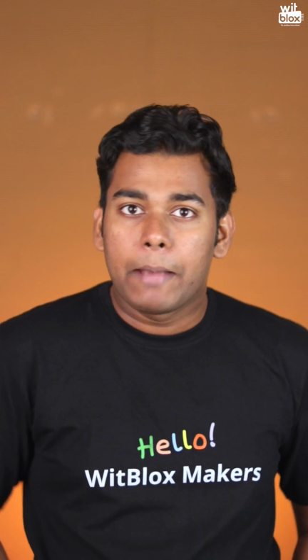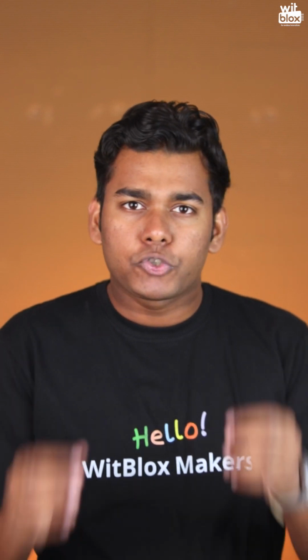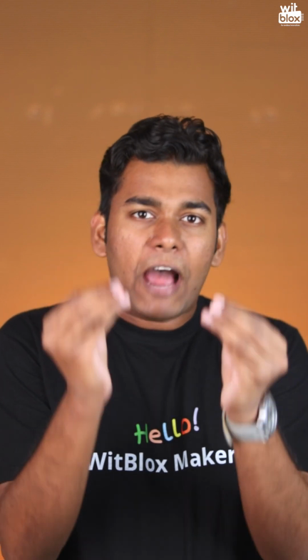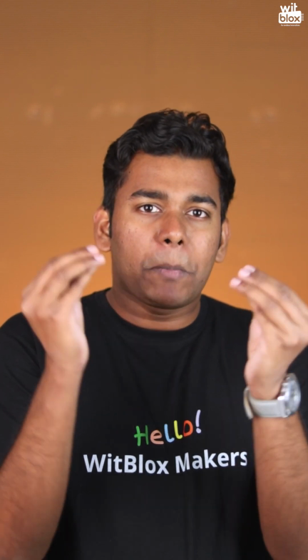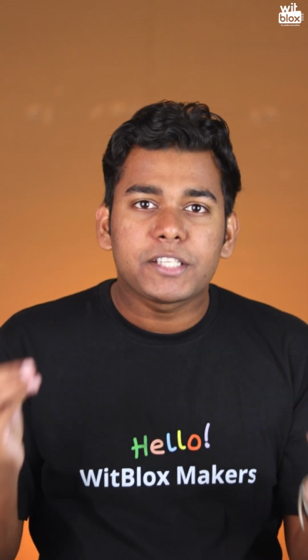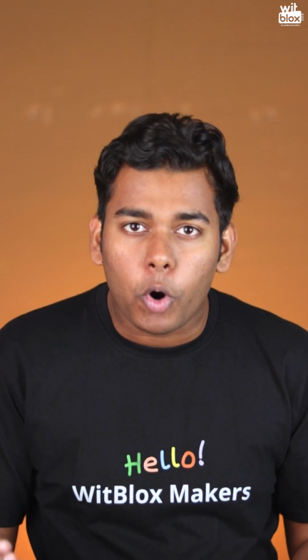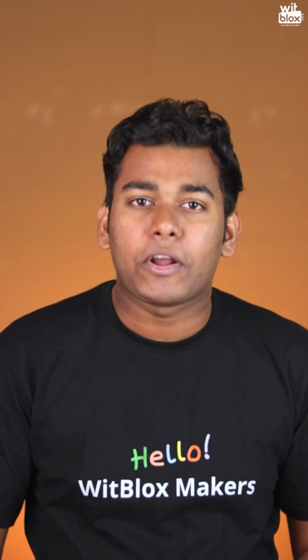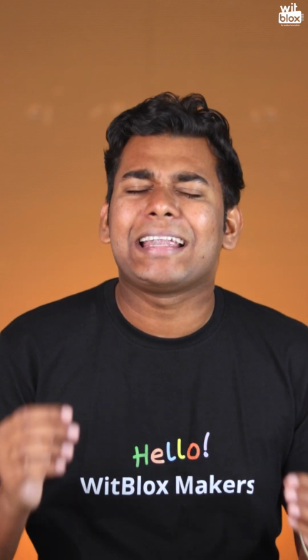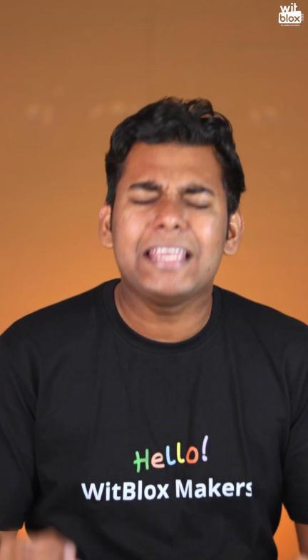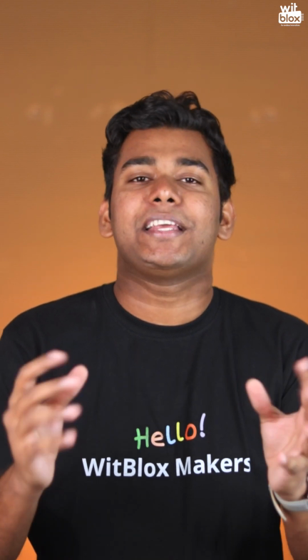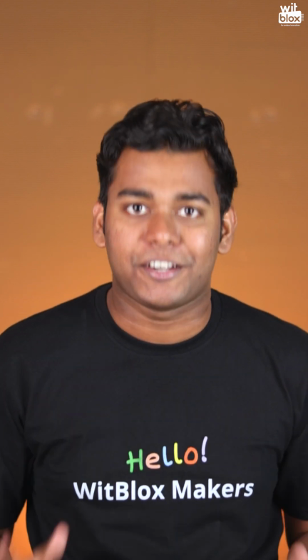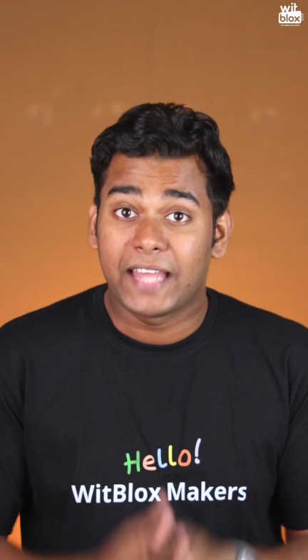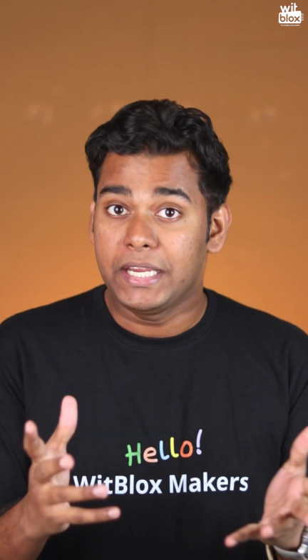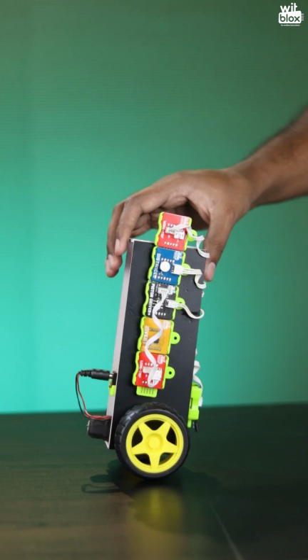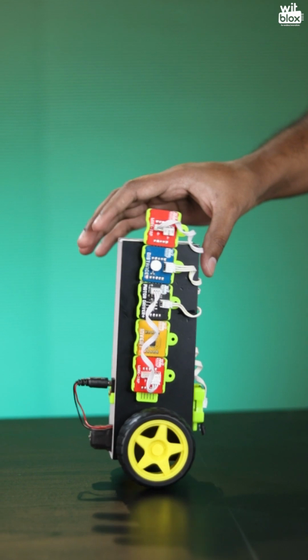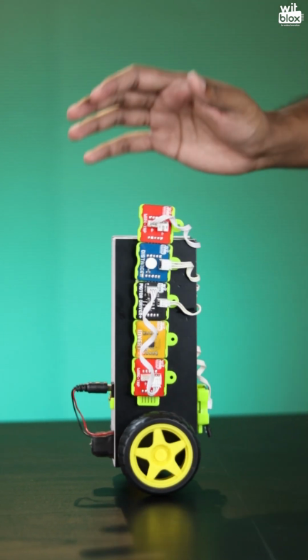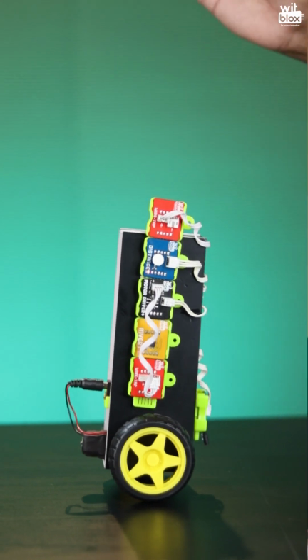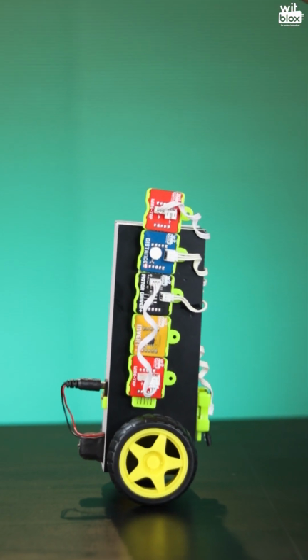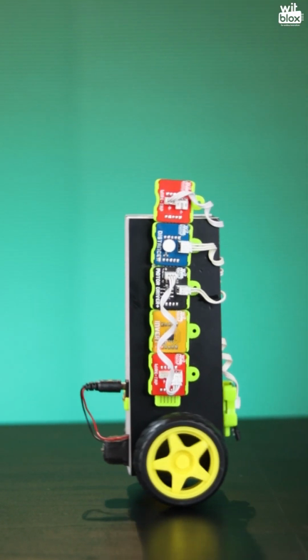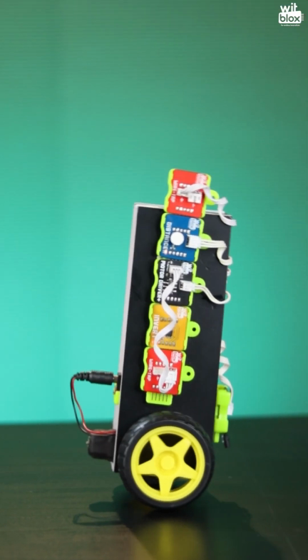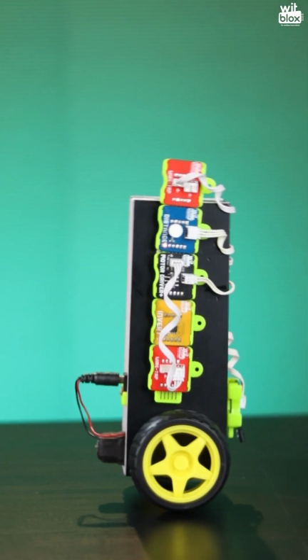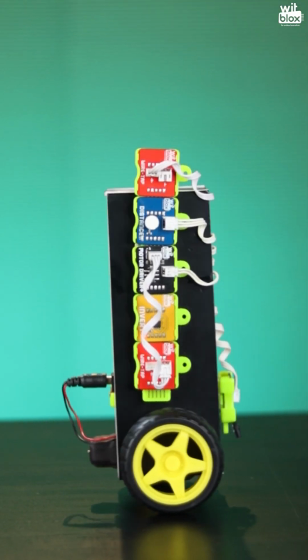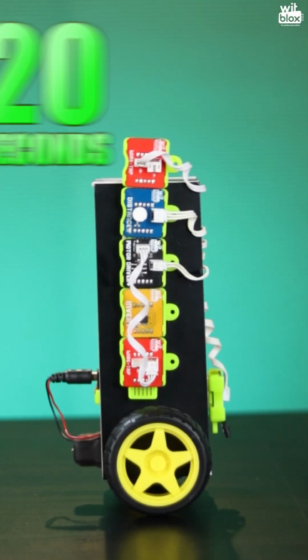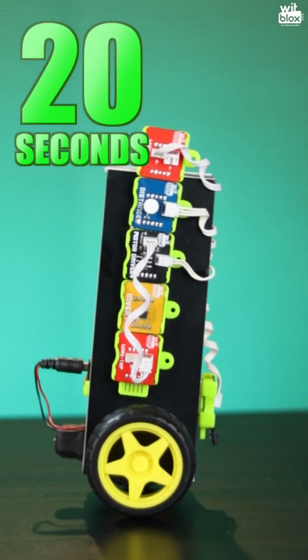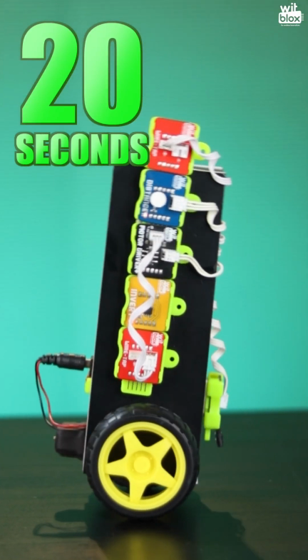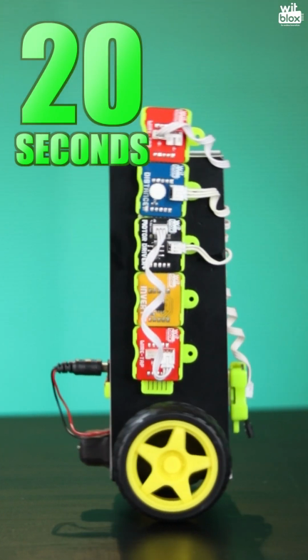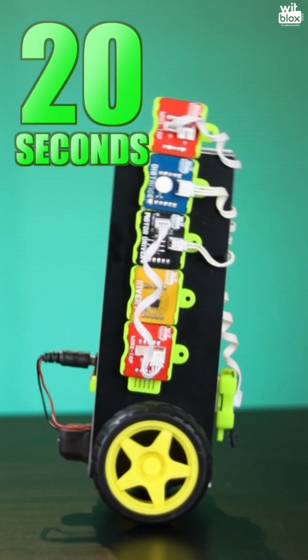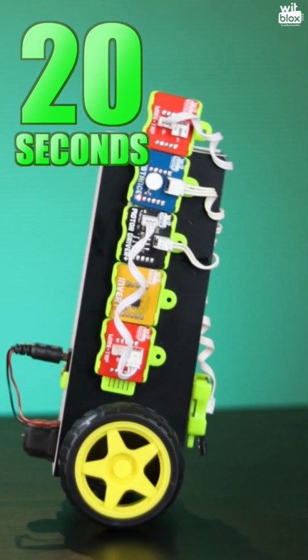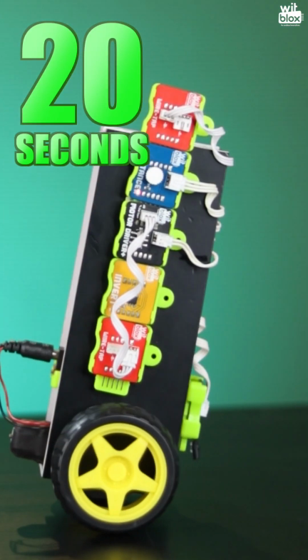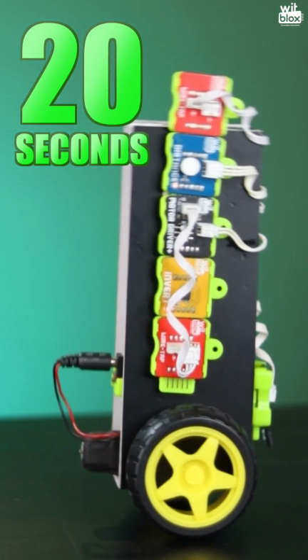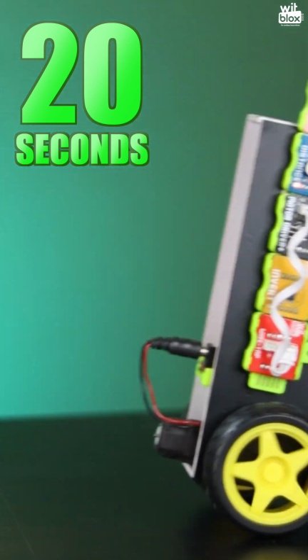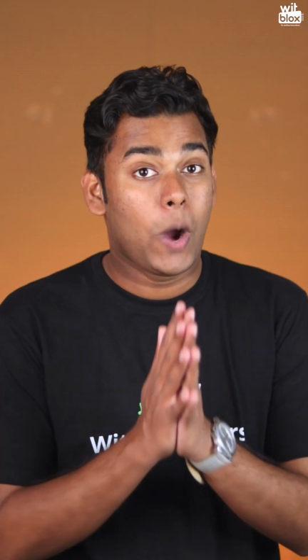You have to balance this robot for at least 20 seconds. That means once the robot starts balancing, it should keep balancing itself for 20 seconds without any assistance. Wow!